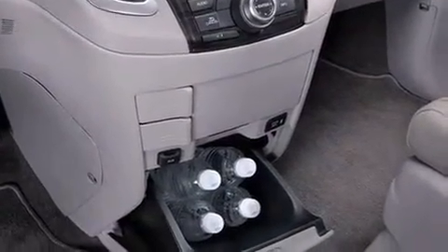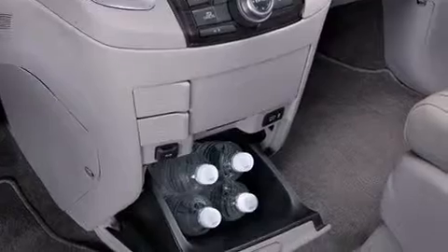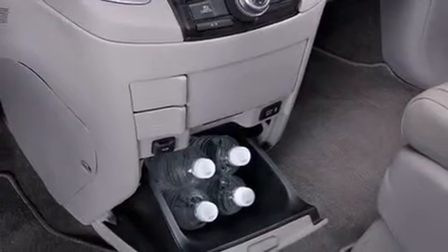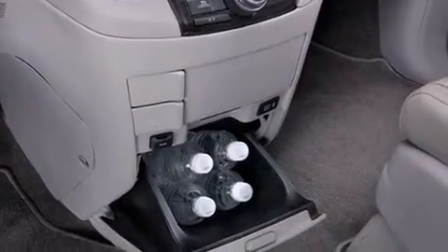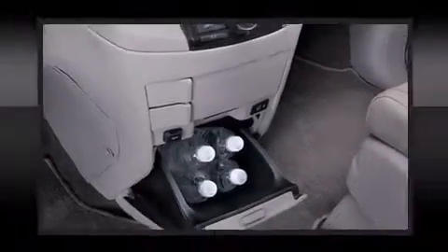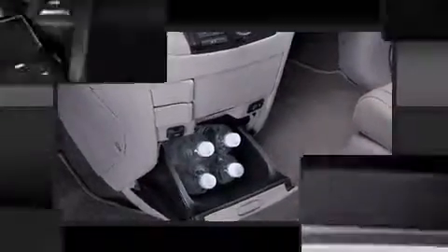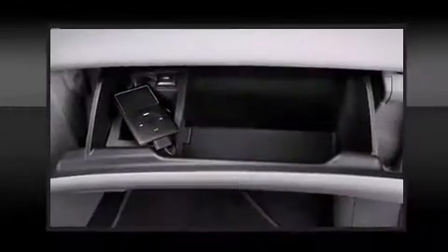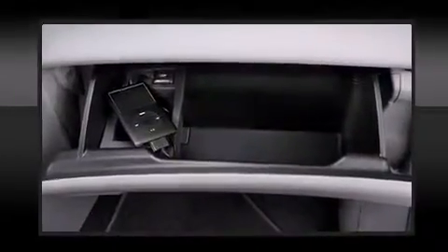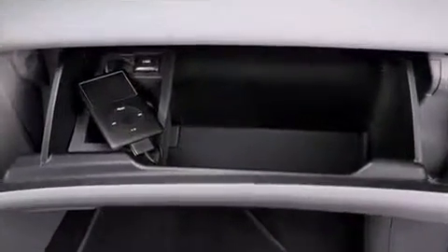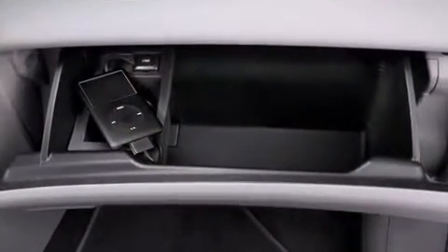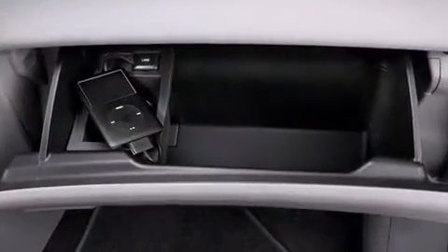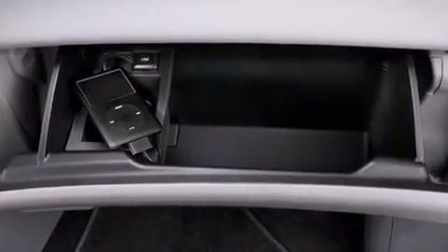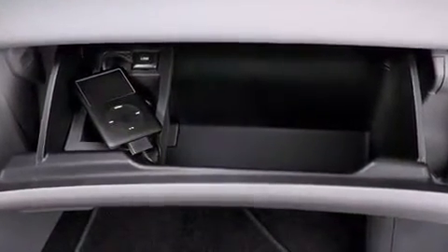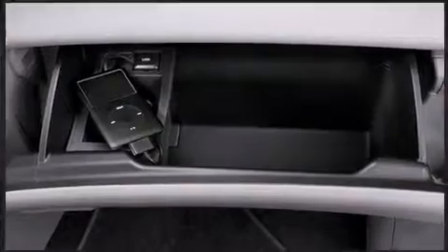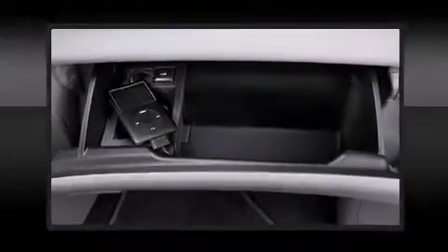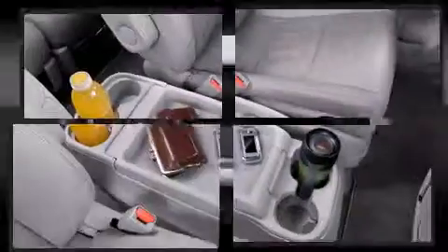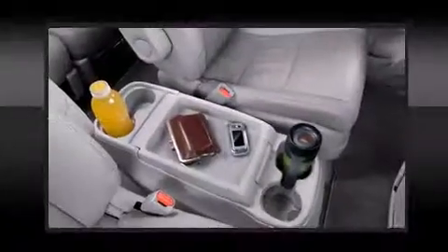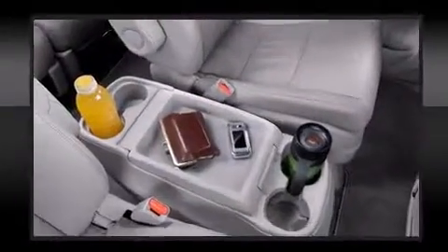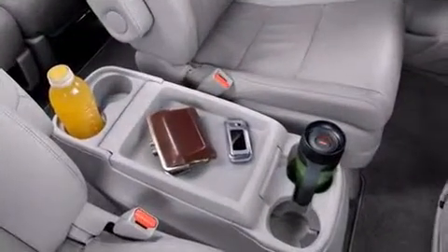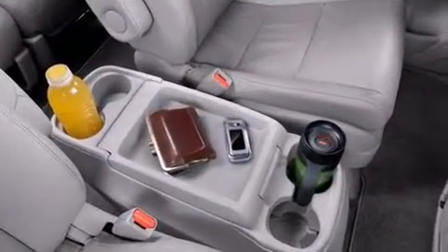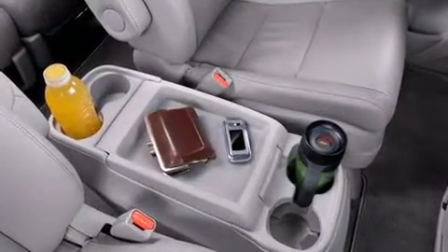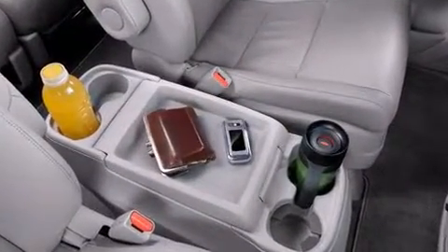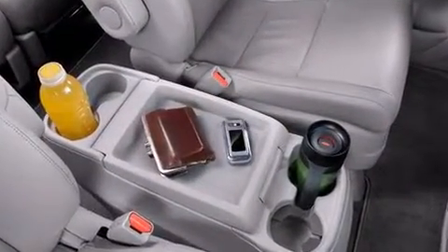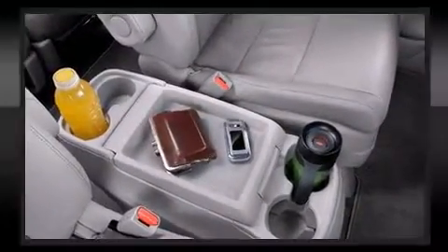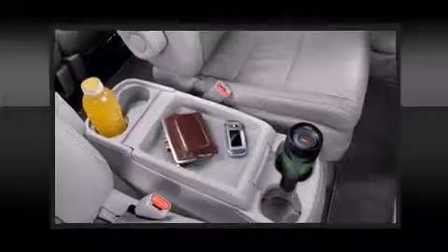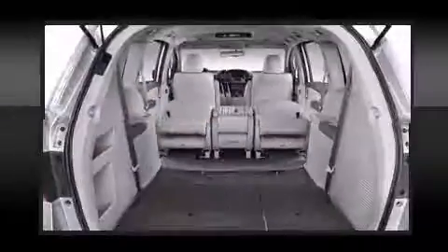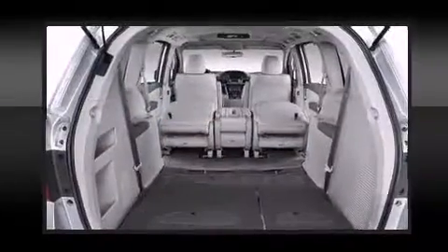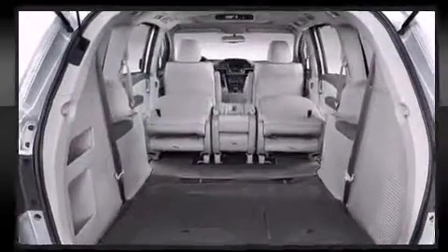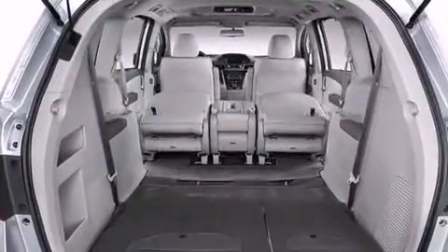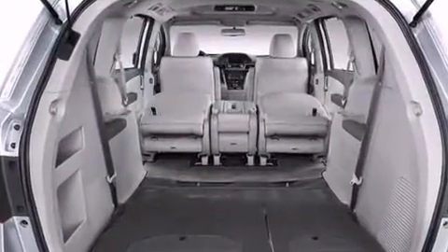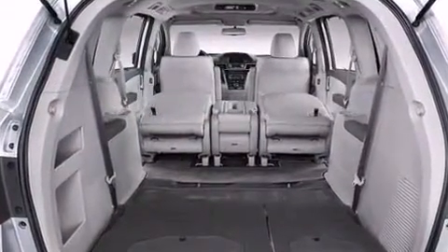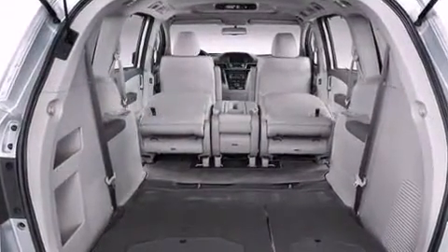Storage solutions are integrated throughout the interior, demonstrating thoughtful attention to detail. Enjoy your favorite music via the stereo system, which includes a CD player with MP3 capability and seven speakers.